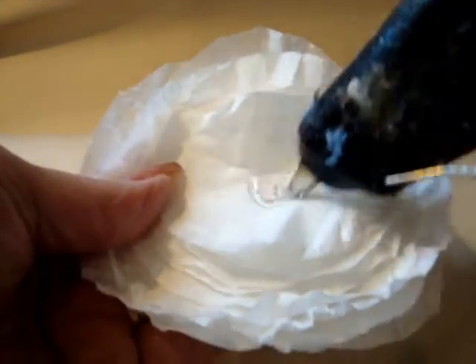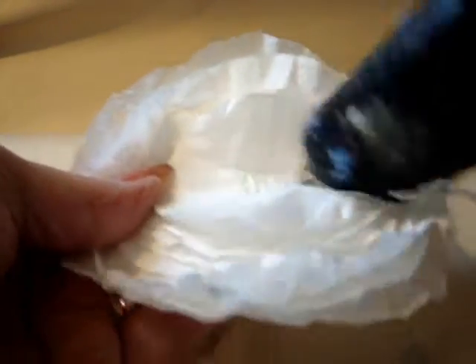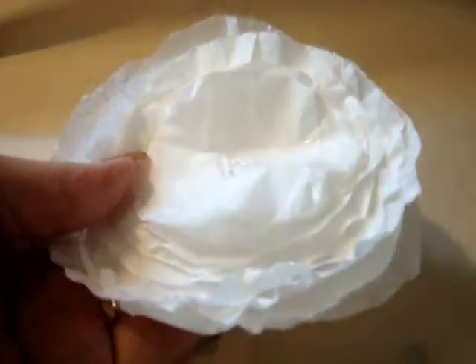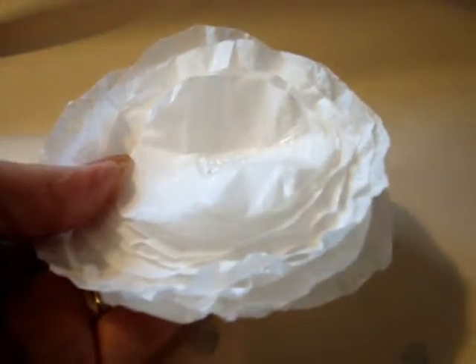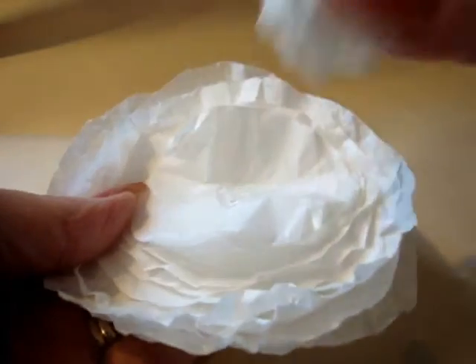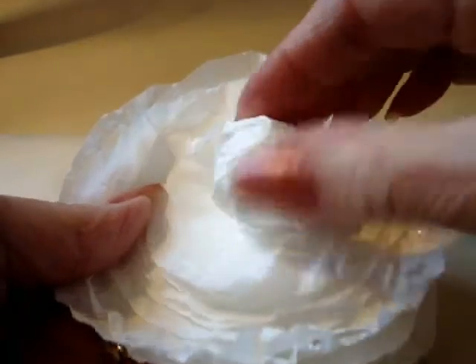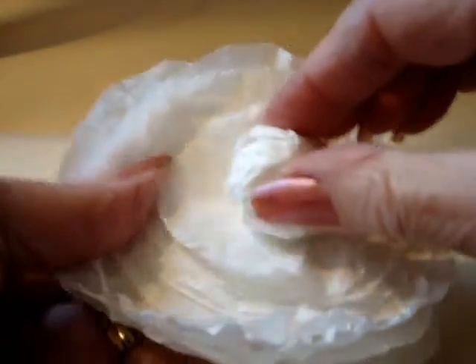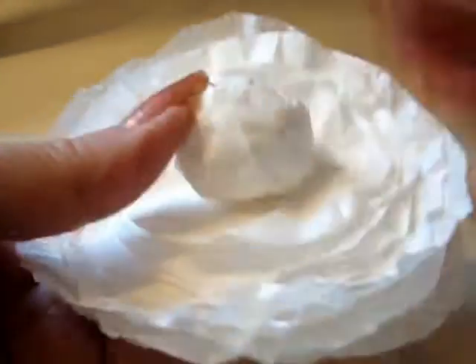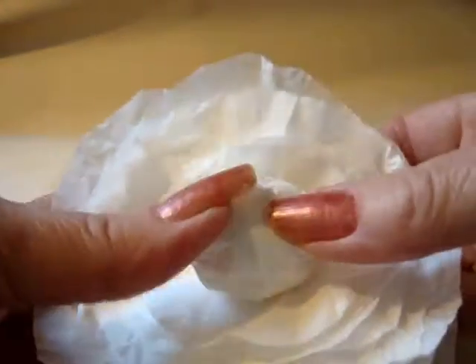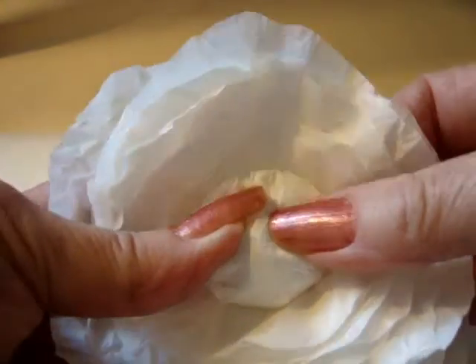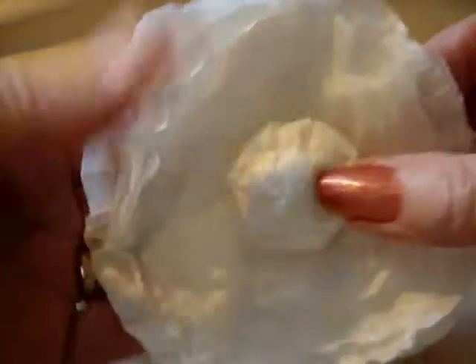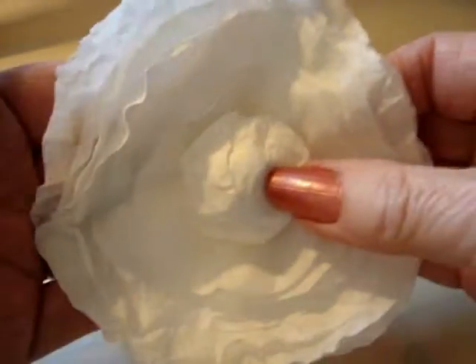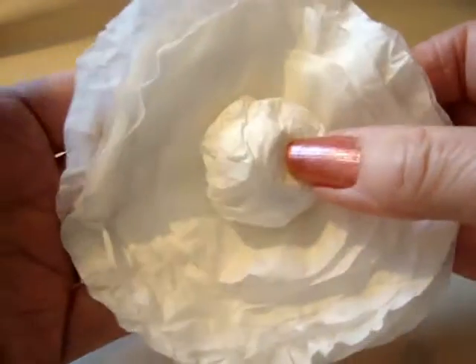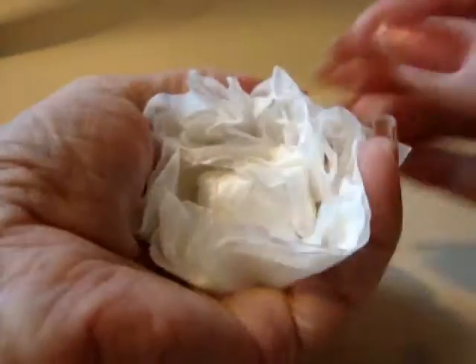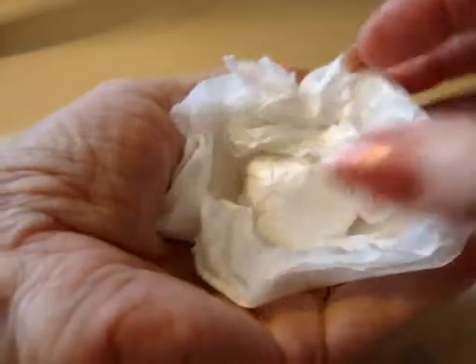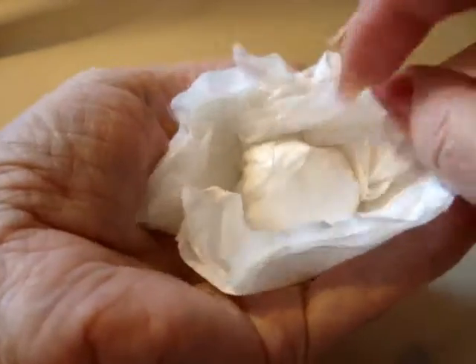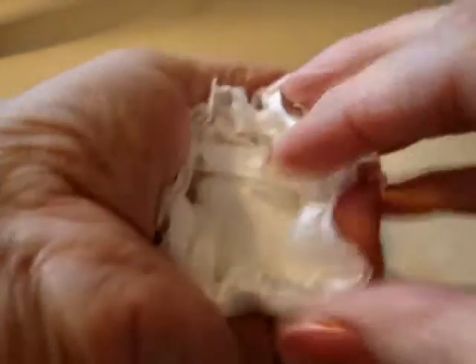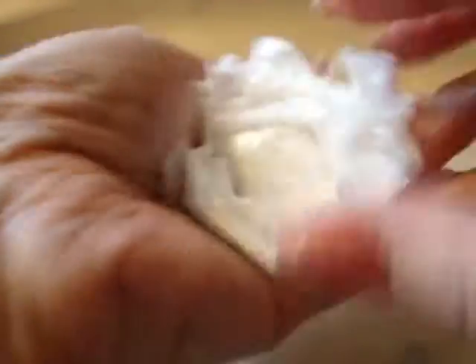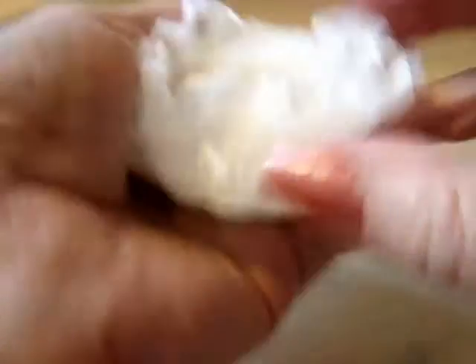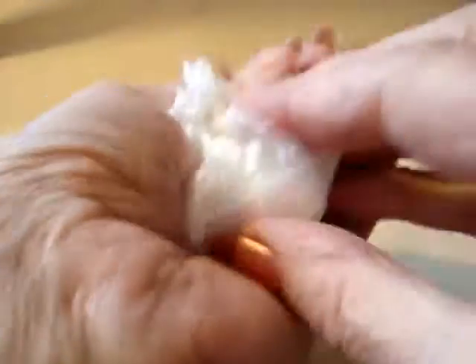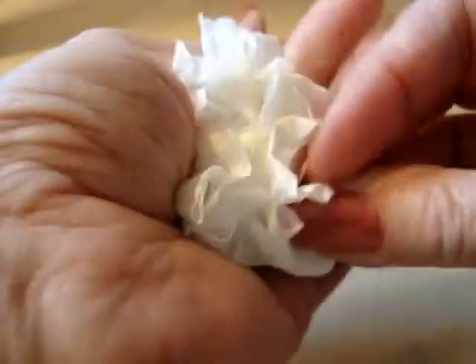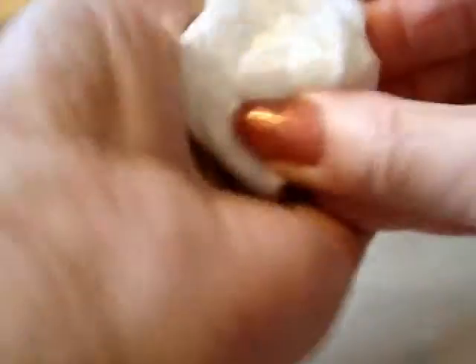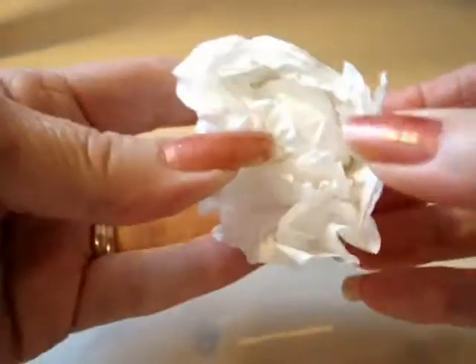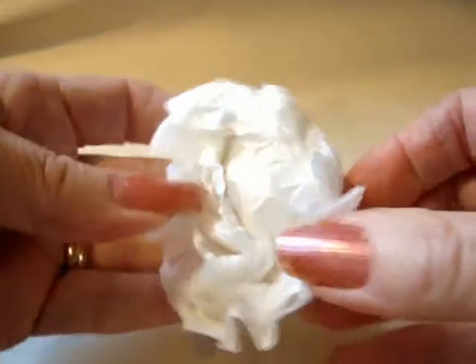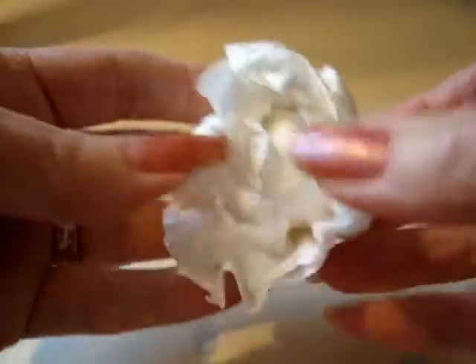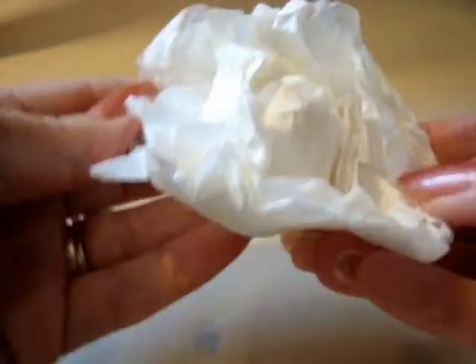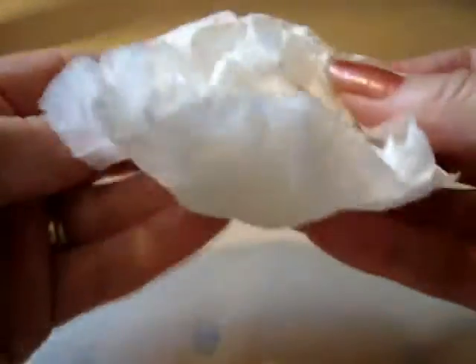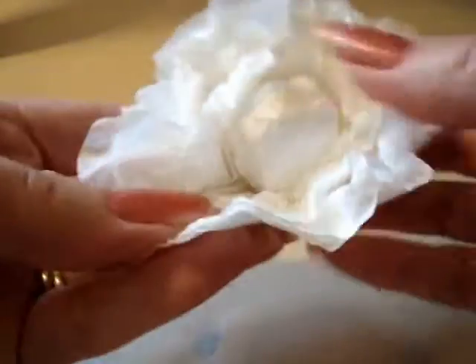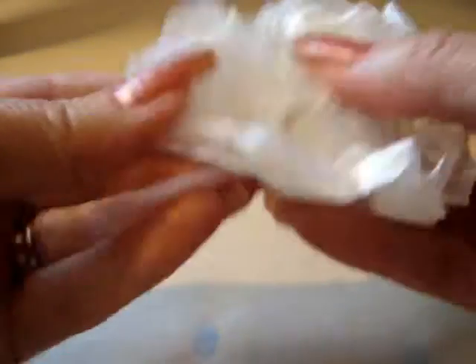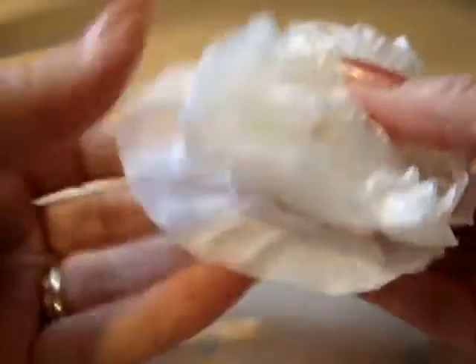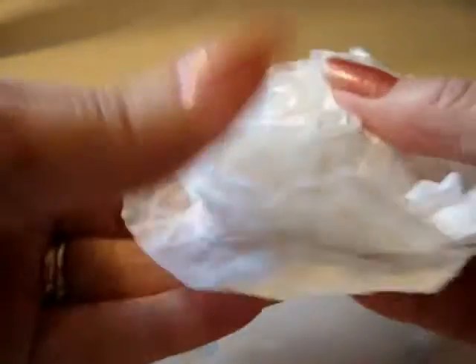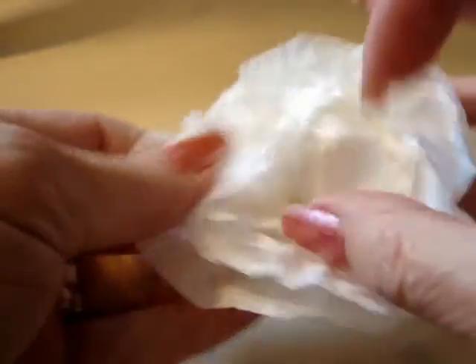Then put a circle of hot glue. Set your large circle down in the center. Cup it in your hand and bring them all towards the center like this. And then just spread the layers.